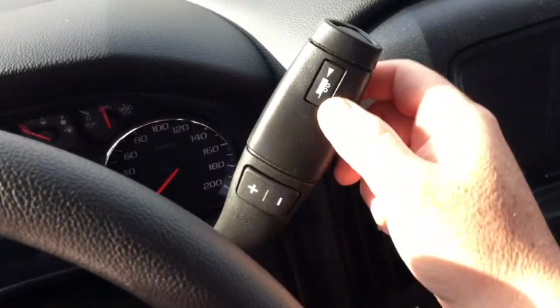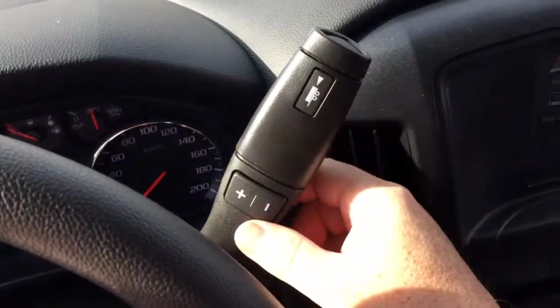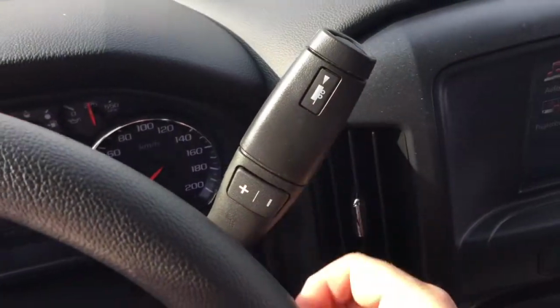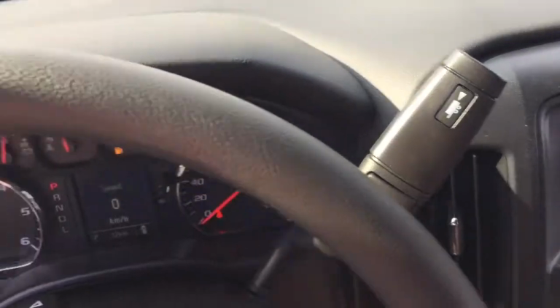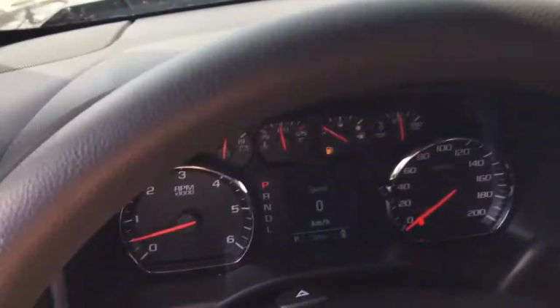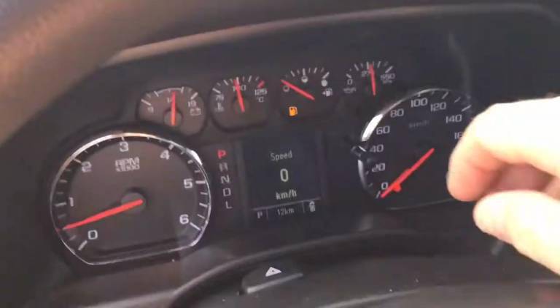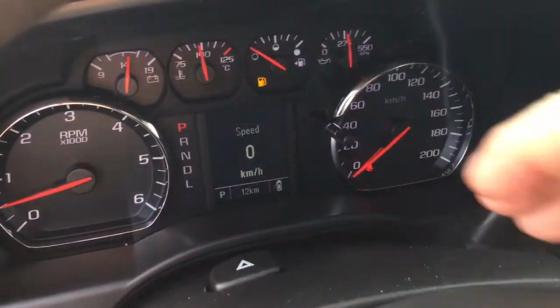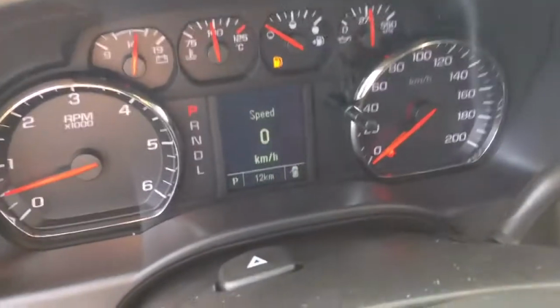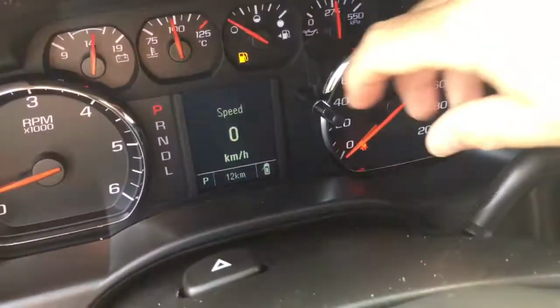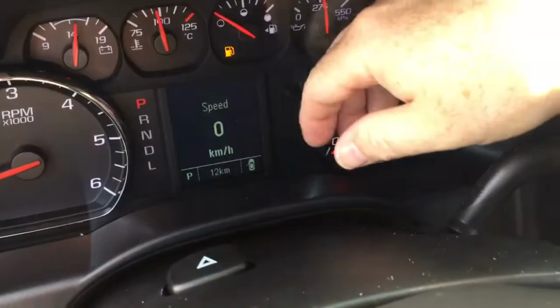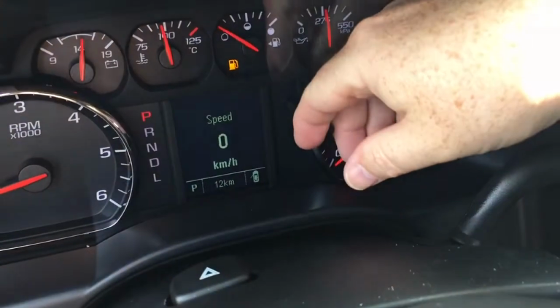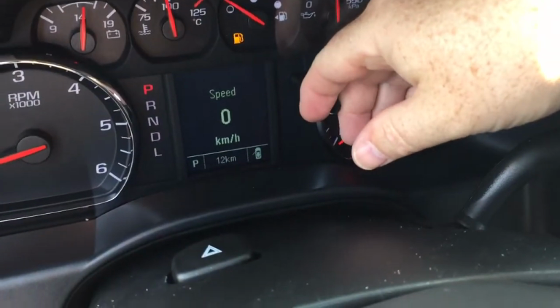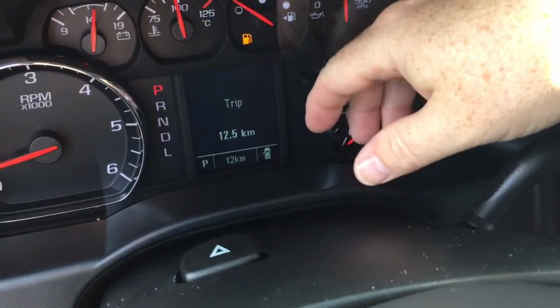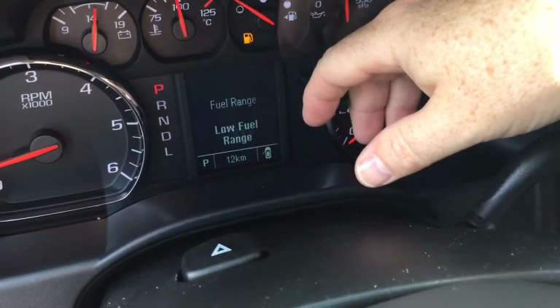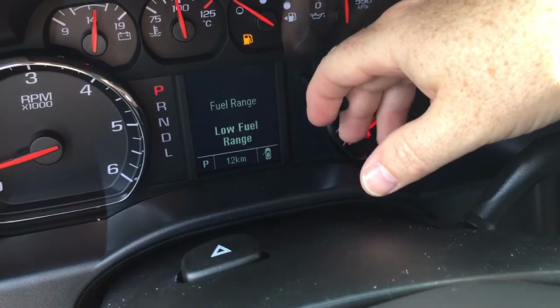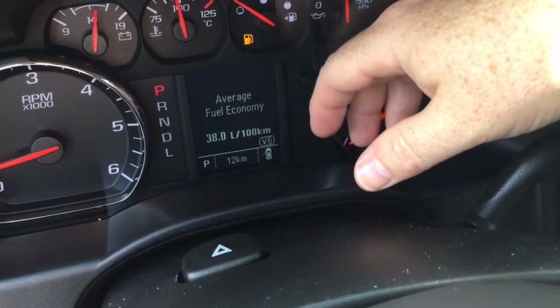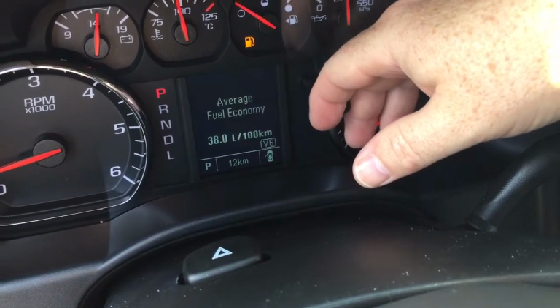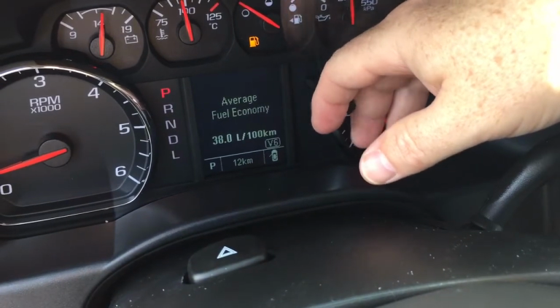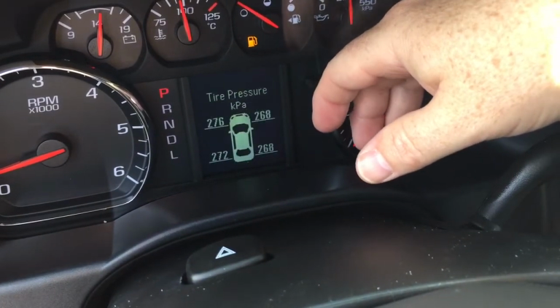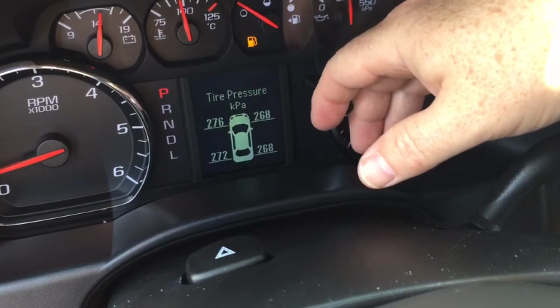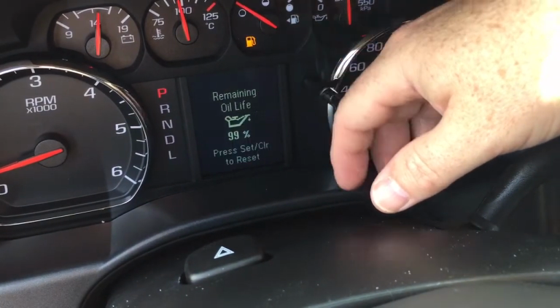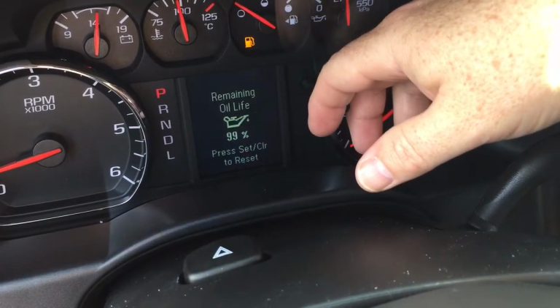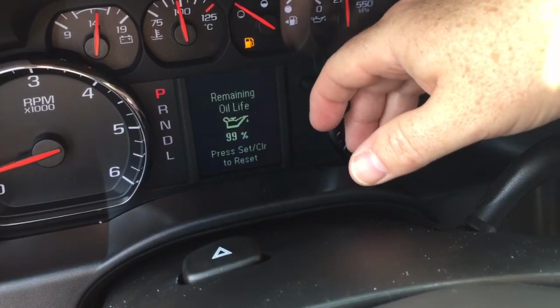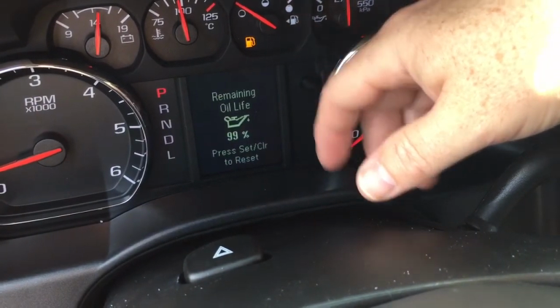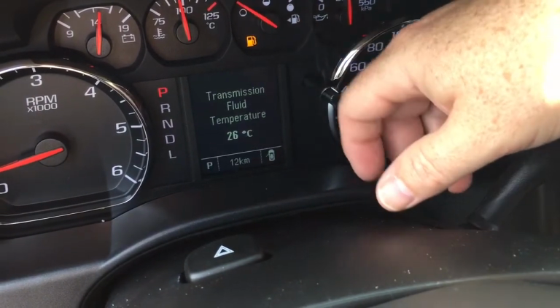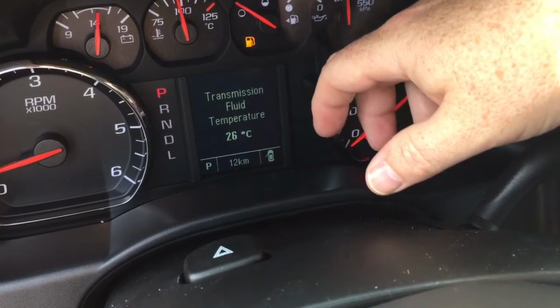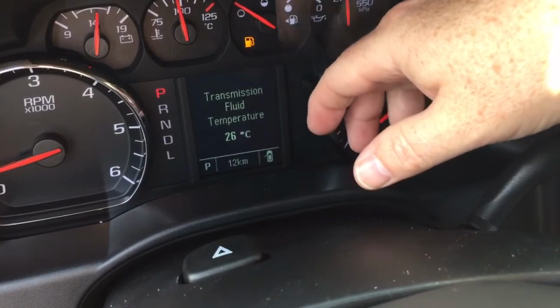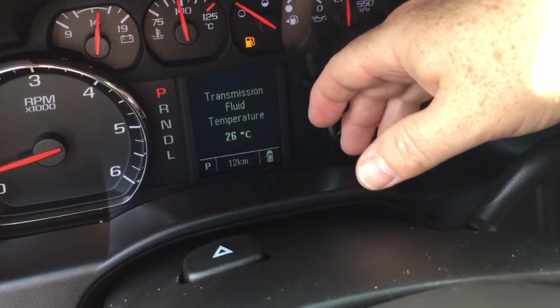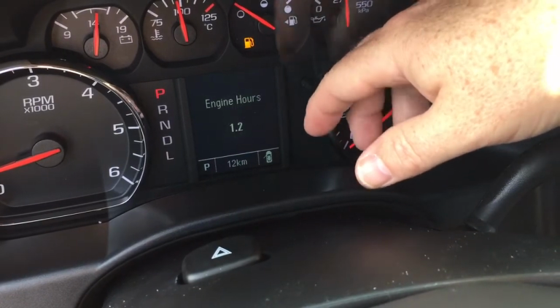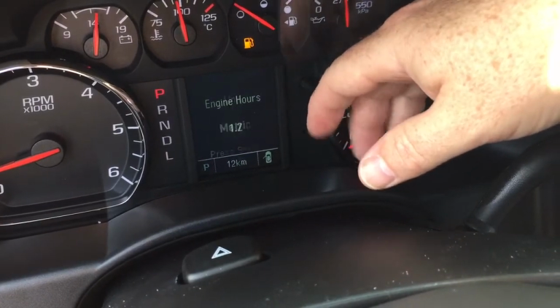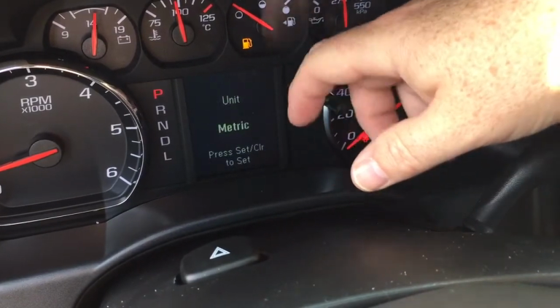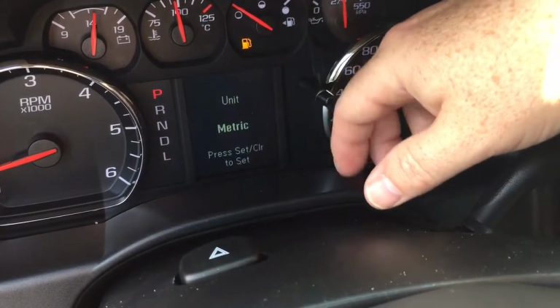Cruise control is here, hazards in the middle, and your gear shifter with trailering mode on the right. You also have a driver information center right here — you scroll through with this wheel and you'll see things like trip computers, when you need to refuel, oil life remaining, tire pressure monitoring. You can also set it up for metric versus imperial, which is great if you happen to be crossing some borders.